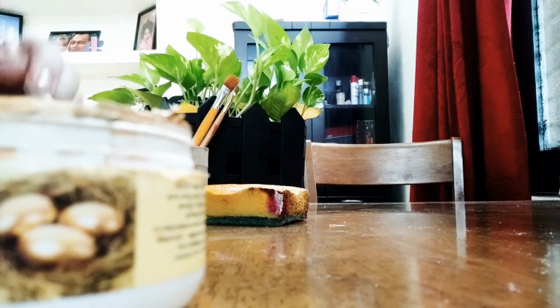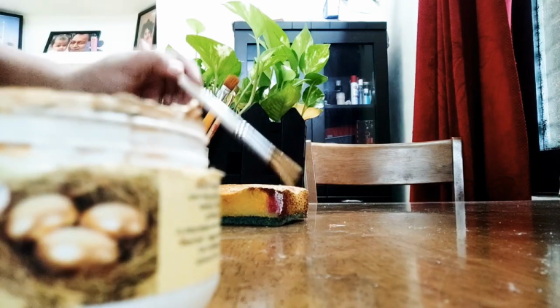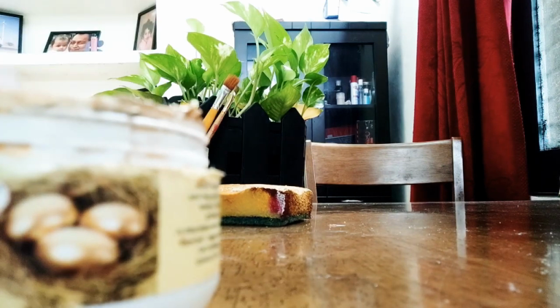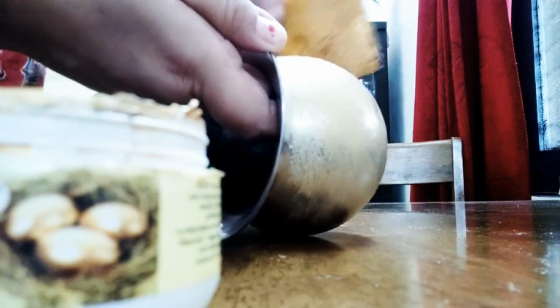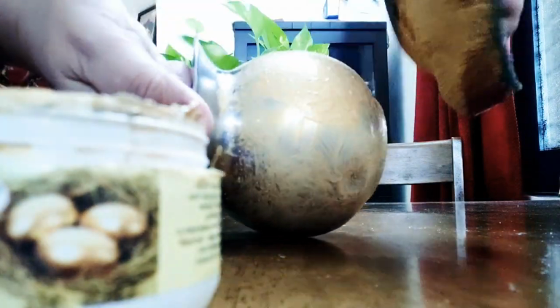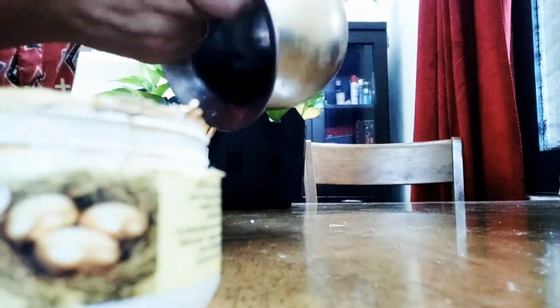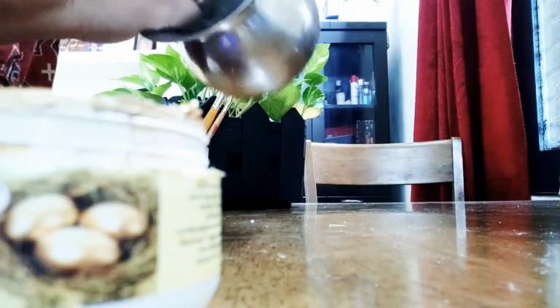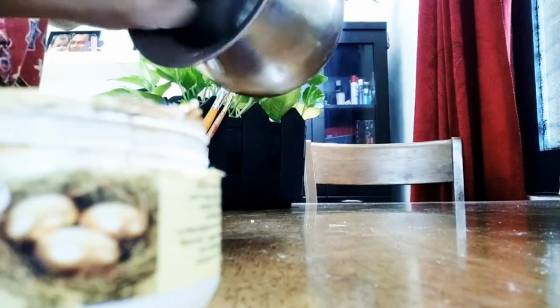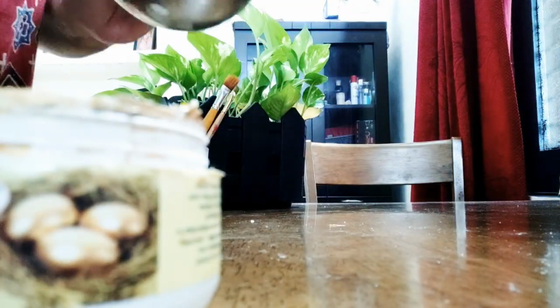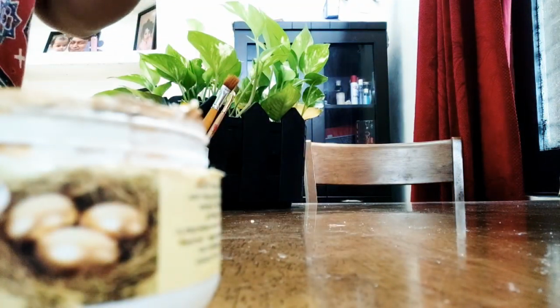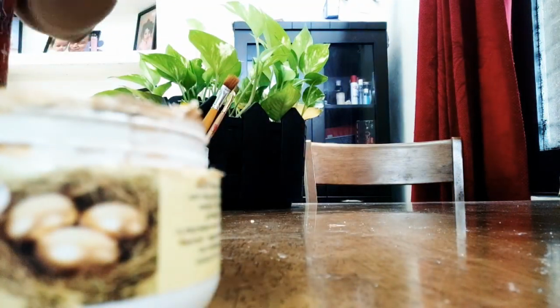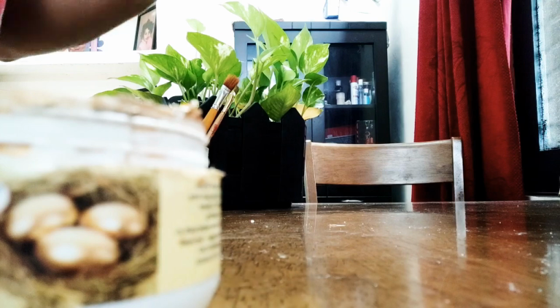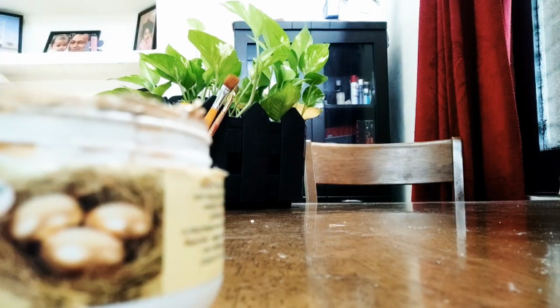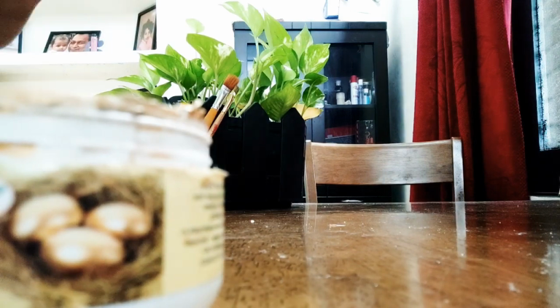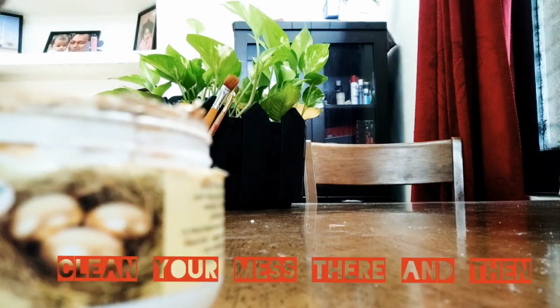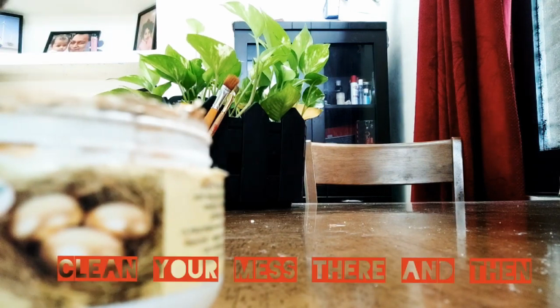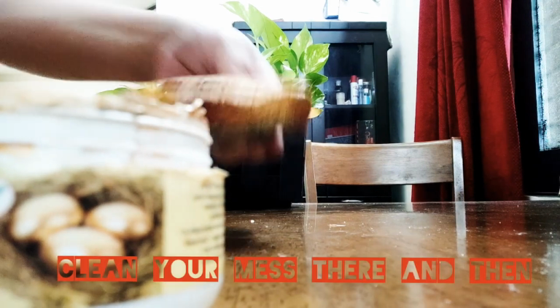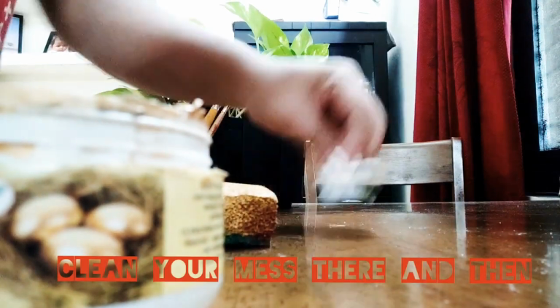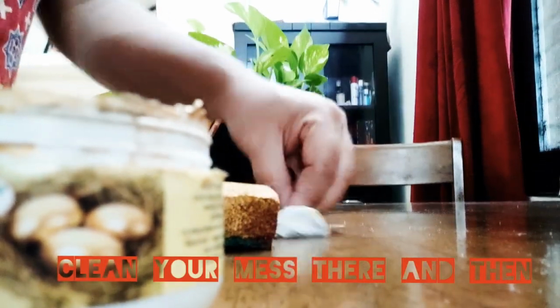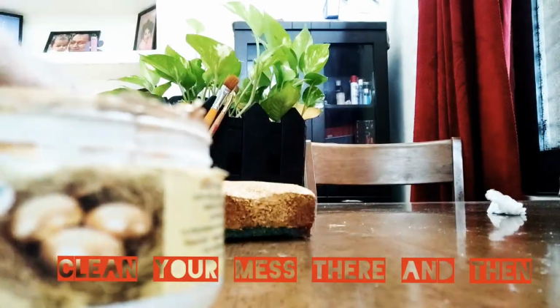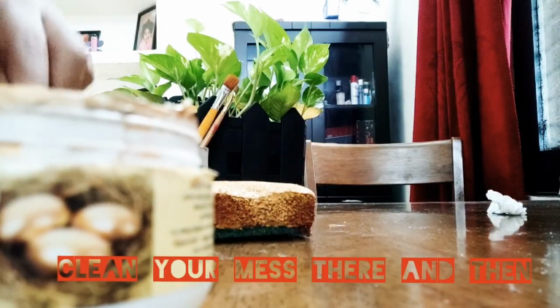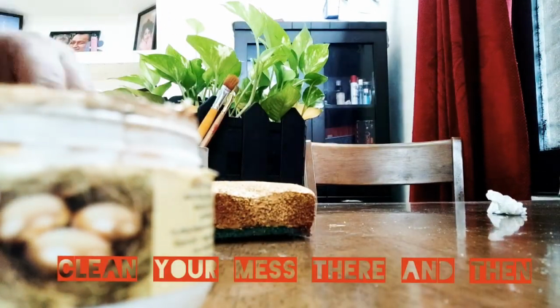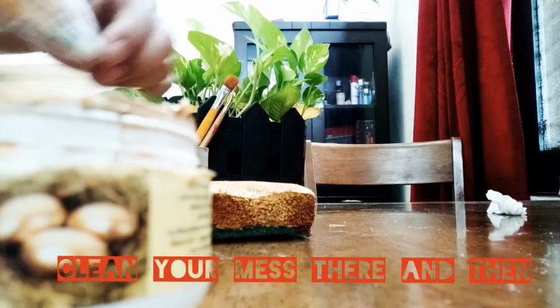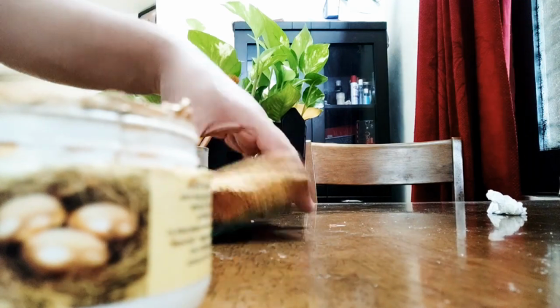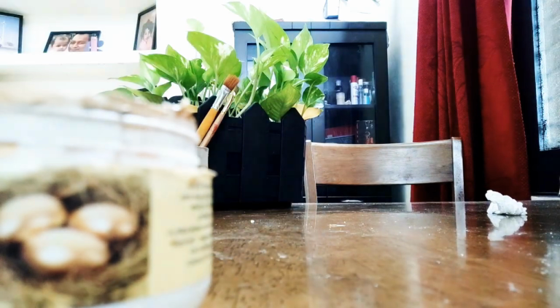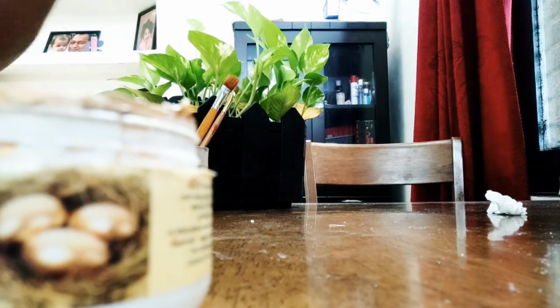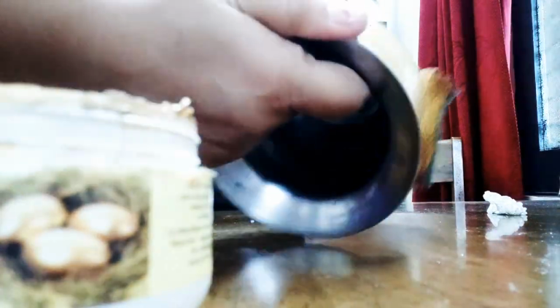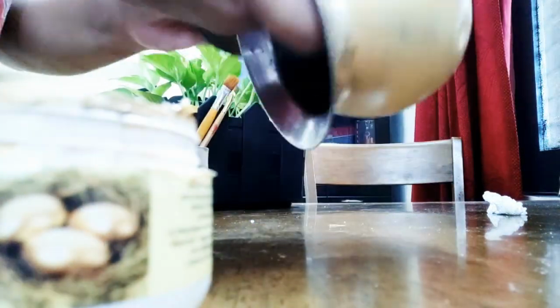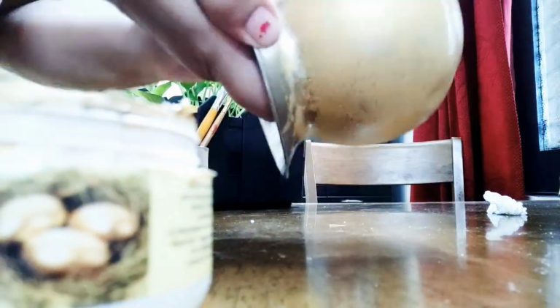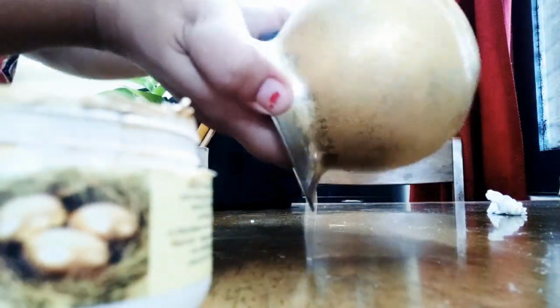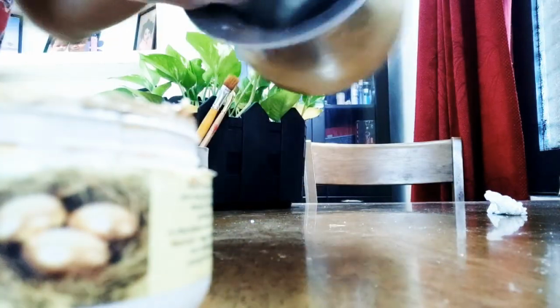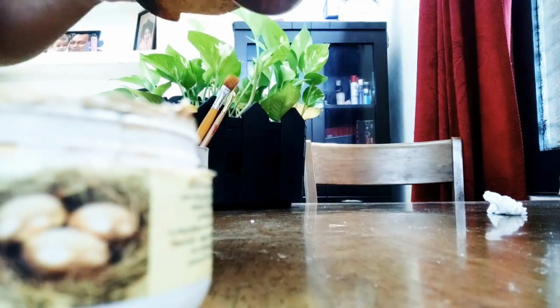First coat, then let it dry. Second coat, then let it dry. If required, put on a third coat, otherwise no need at all. And there we go — voilà! We will have the imitation finish ready. Yay!